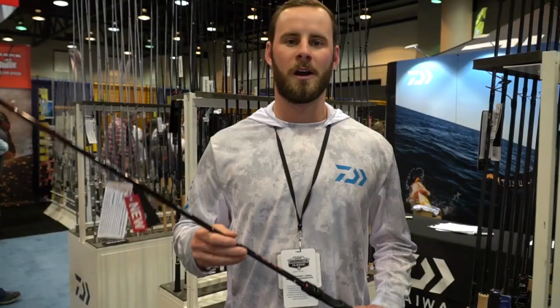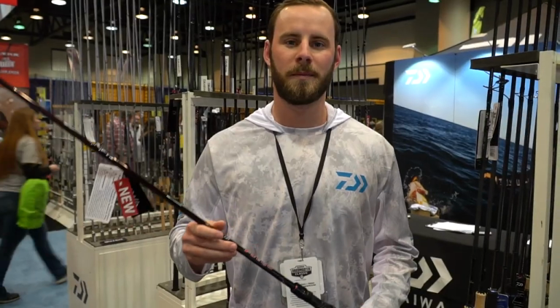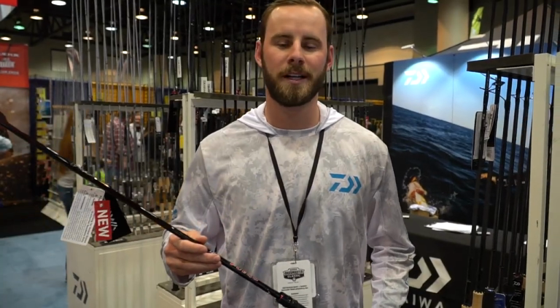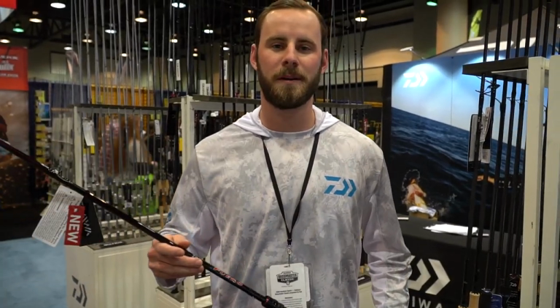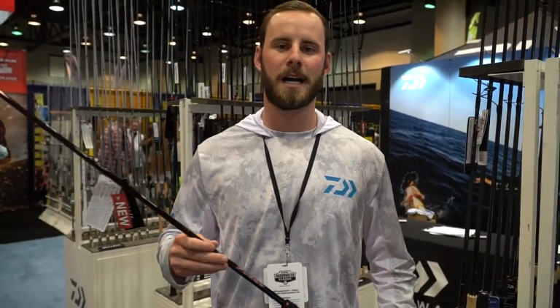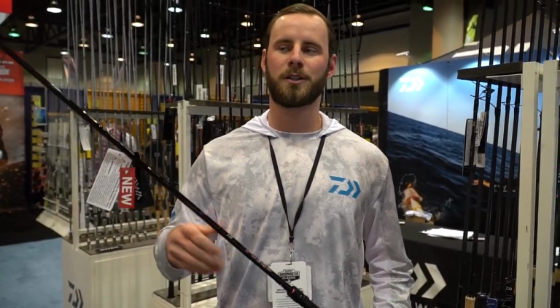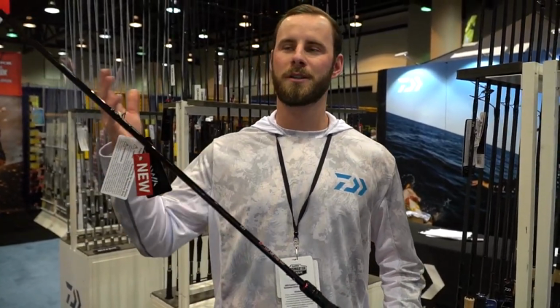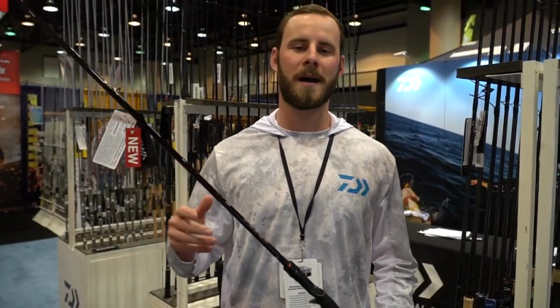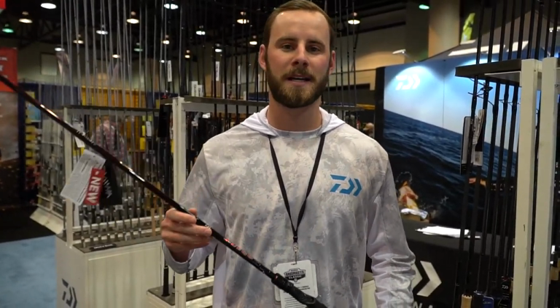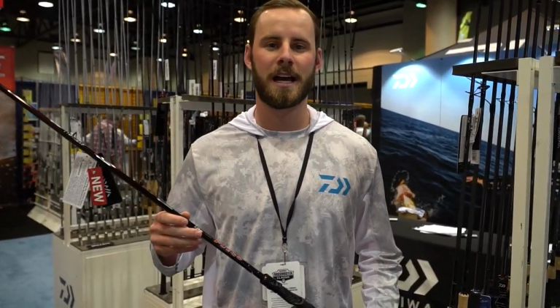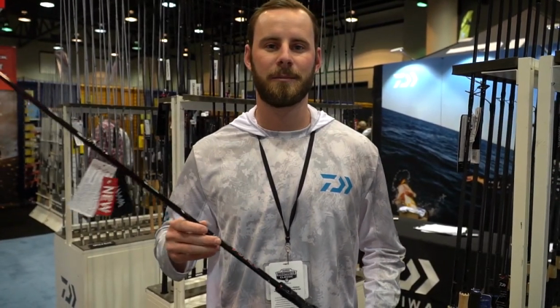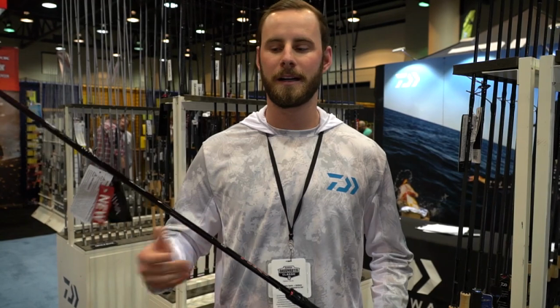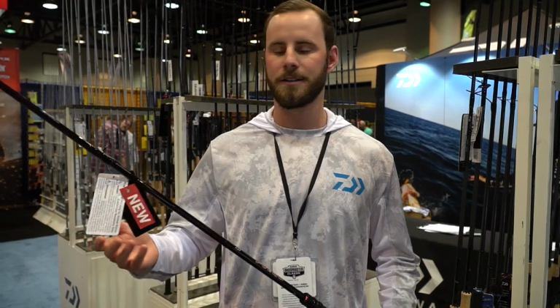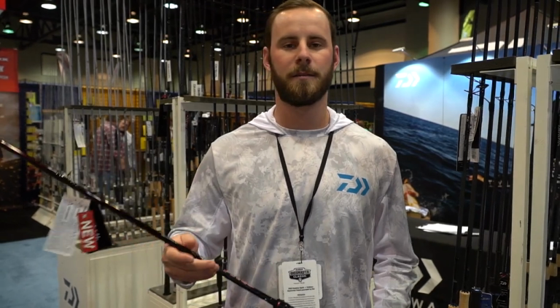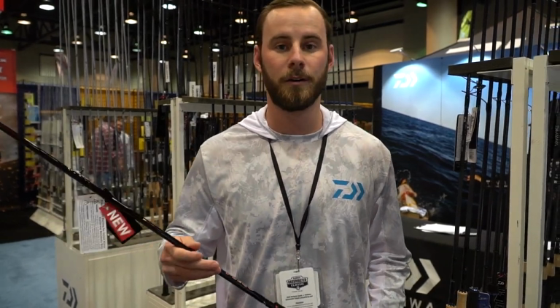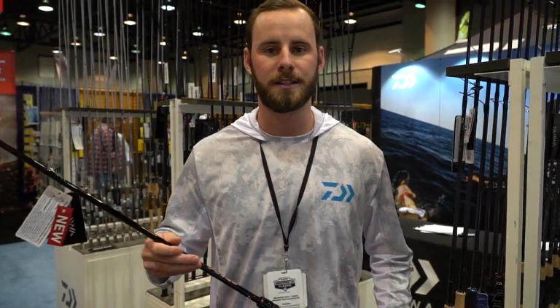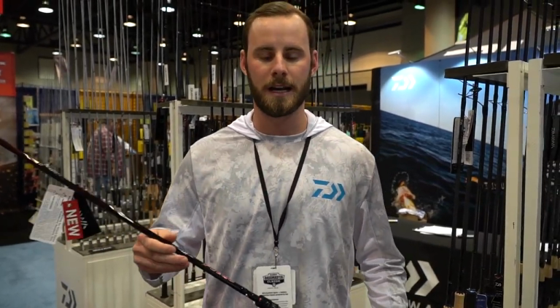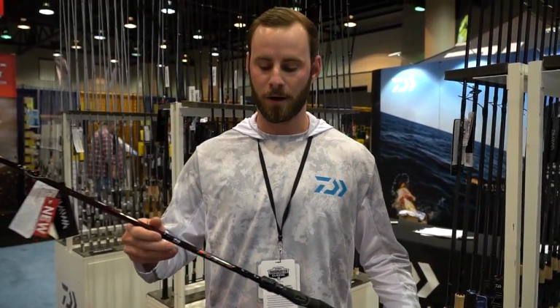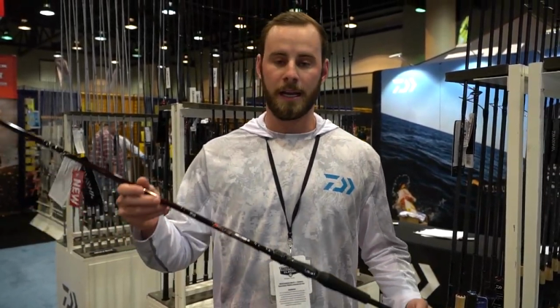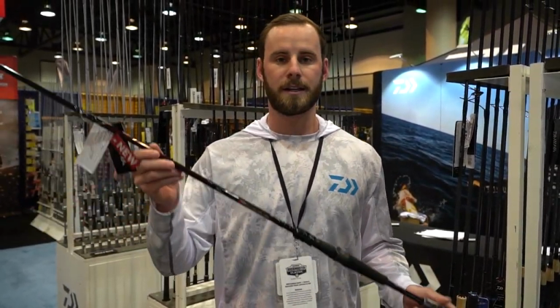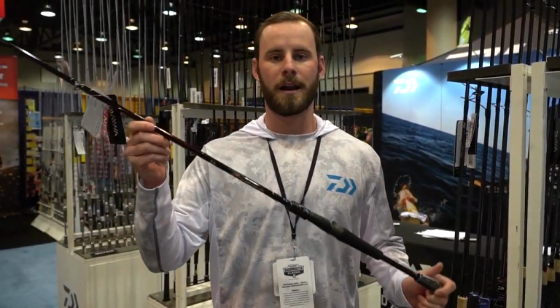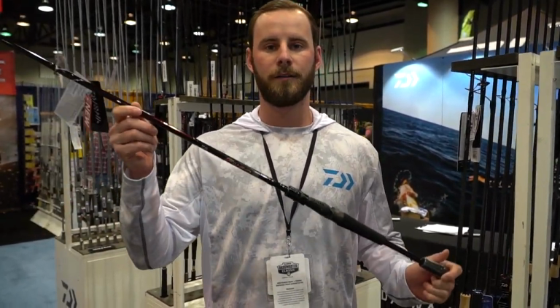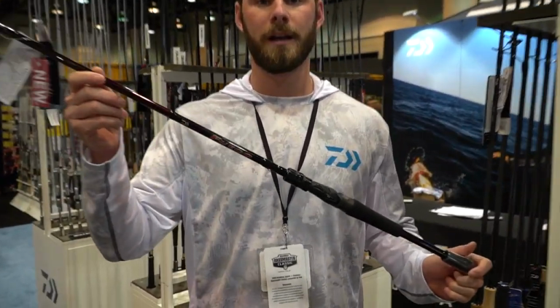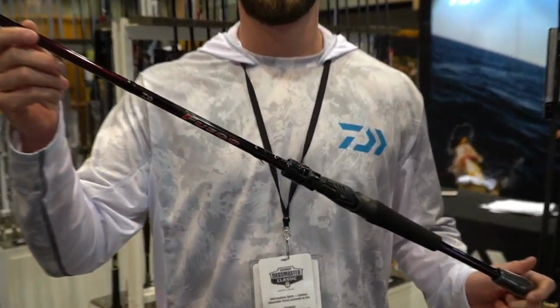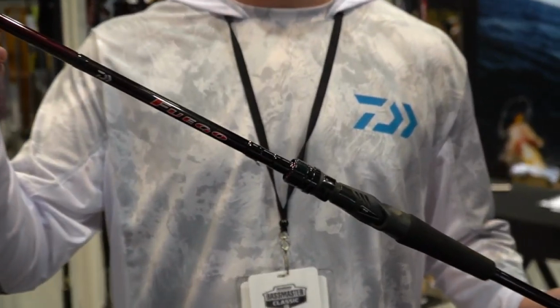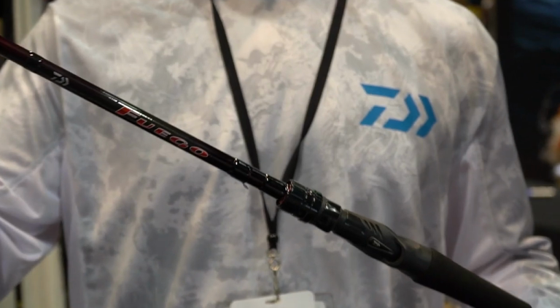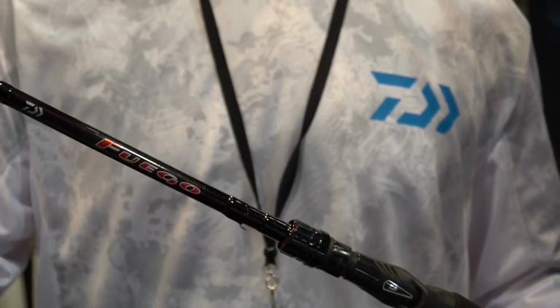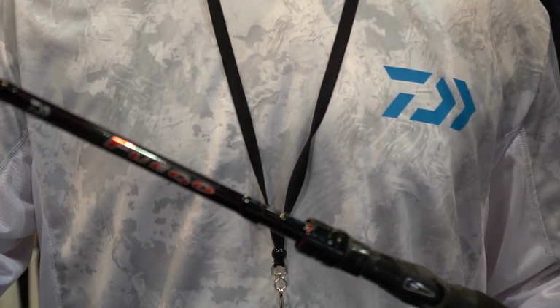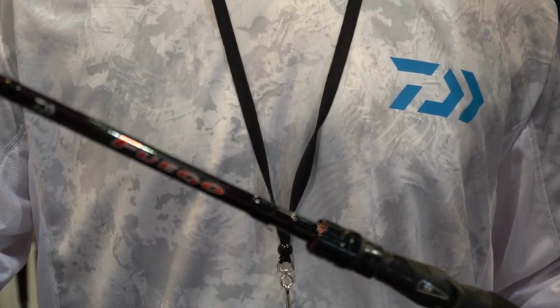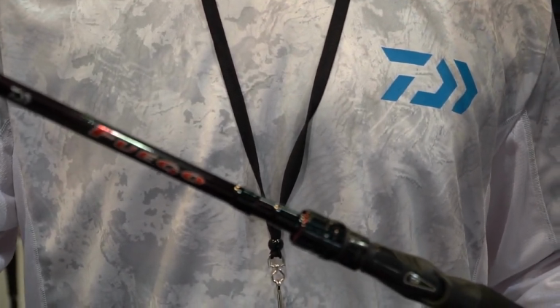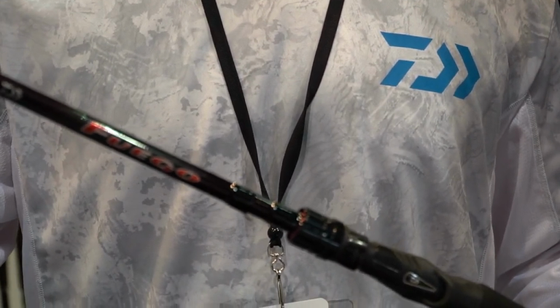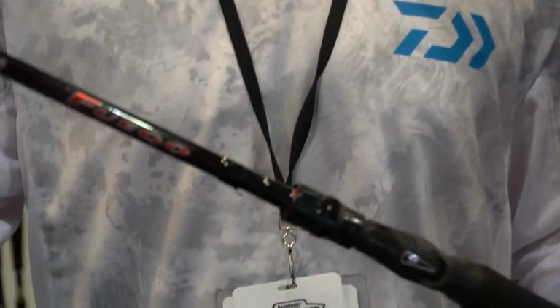What's up everybody, Chip here from Daiwa at the 2020 Bassmaster Classic. We're here introducing some of our new rods to you guys. Here is our brand new Fuego — cosmetically you can see right off the bat, this is brand new, it's got a great look to it.